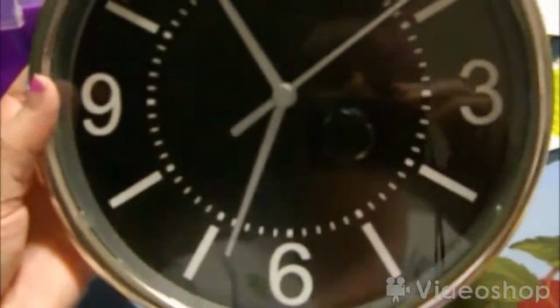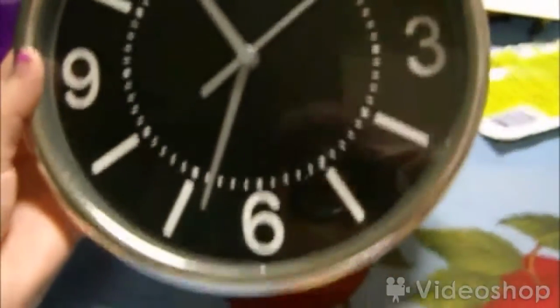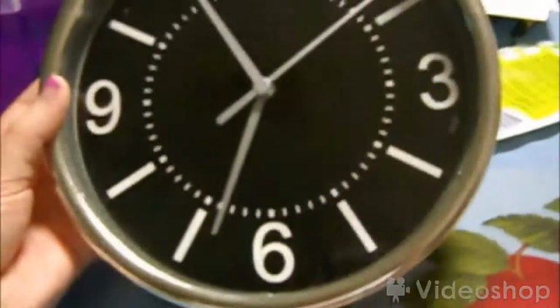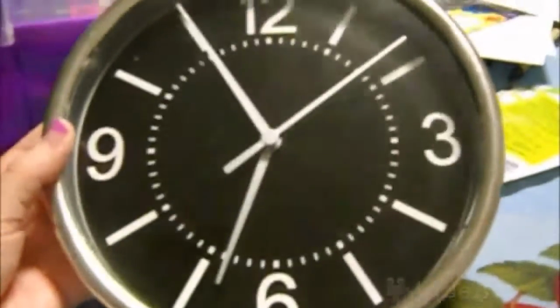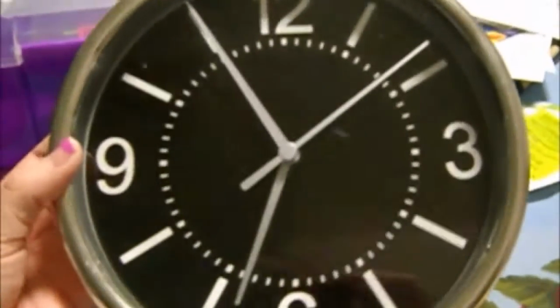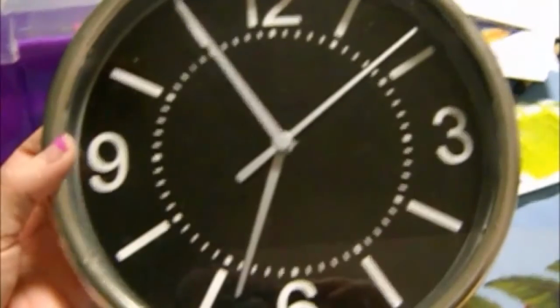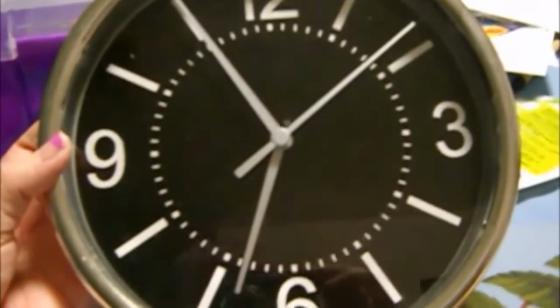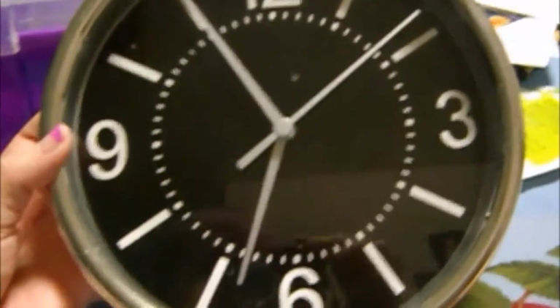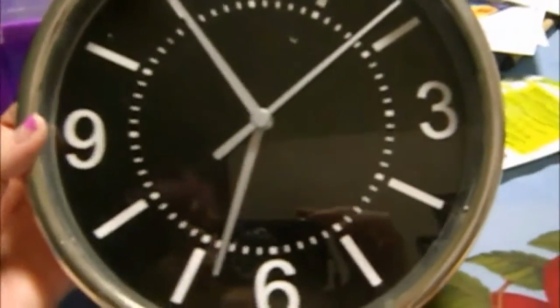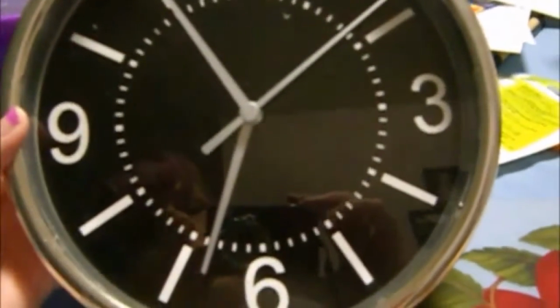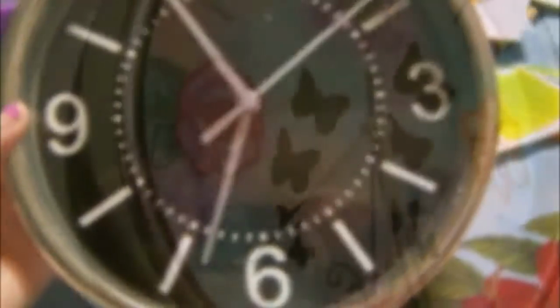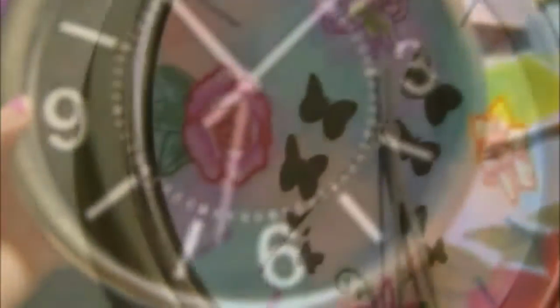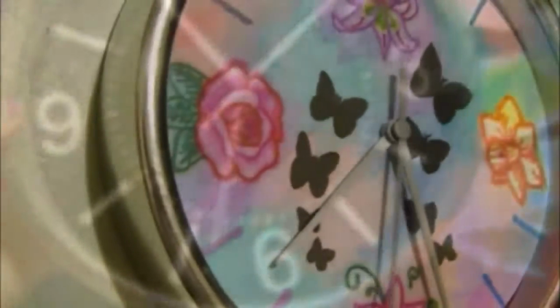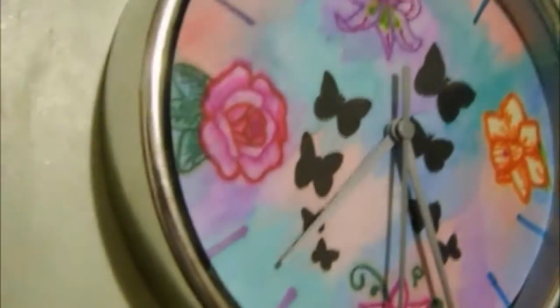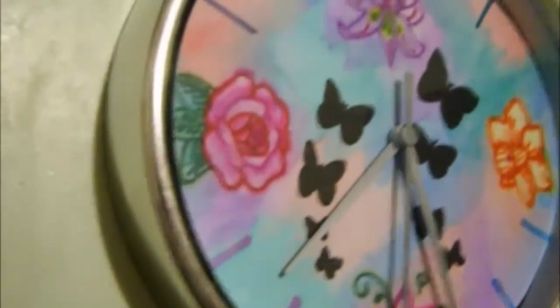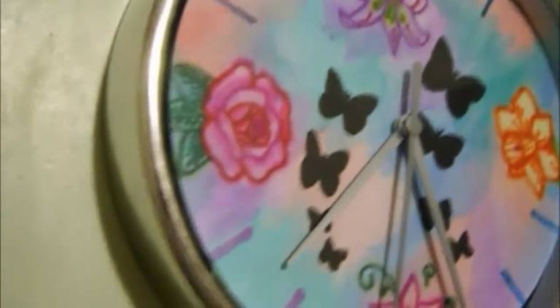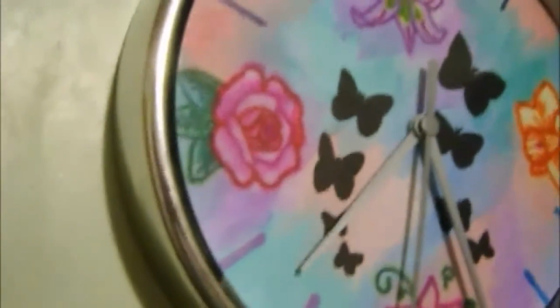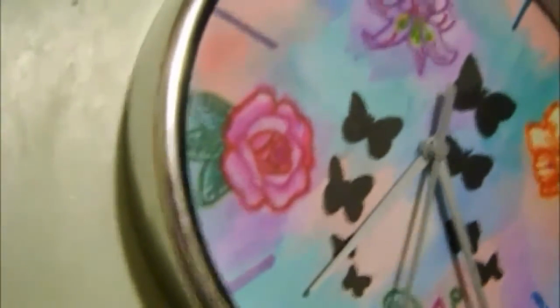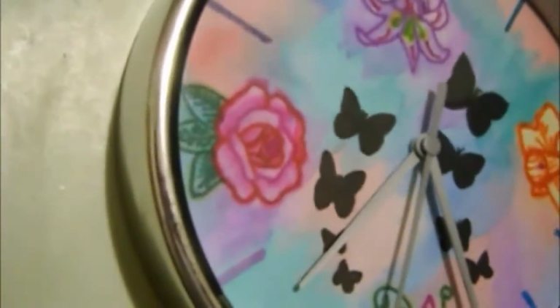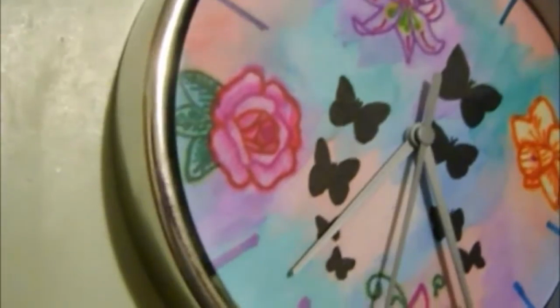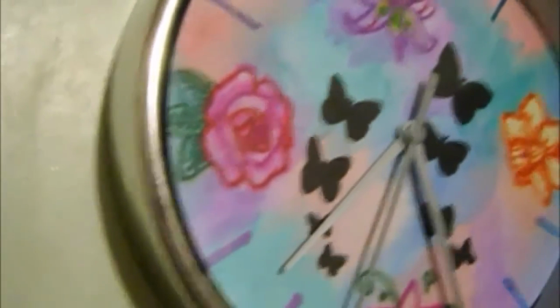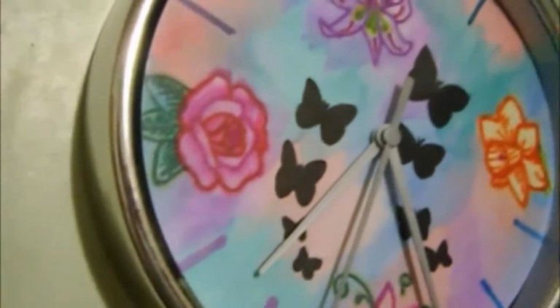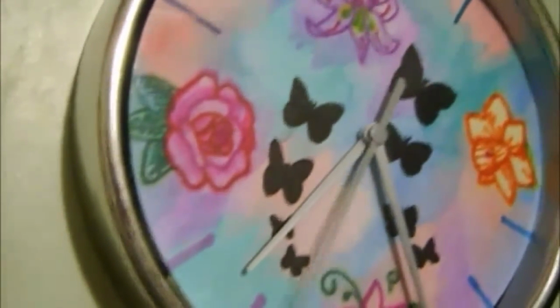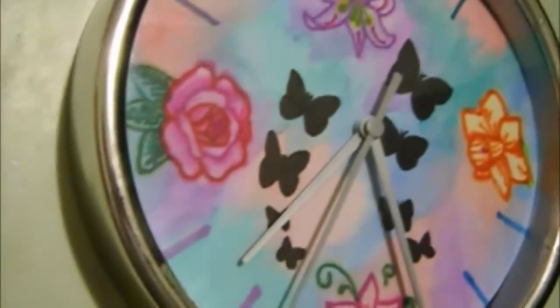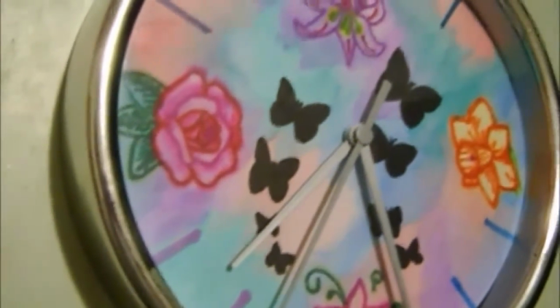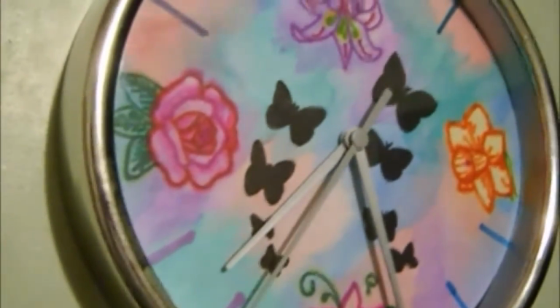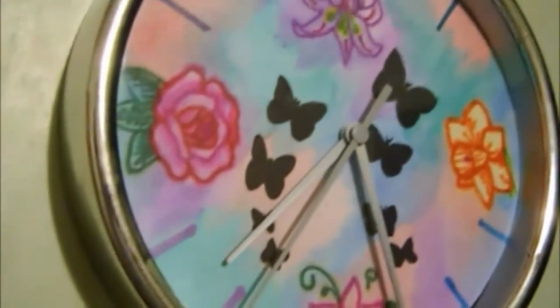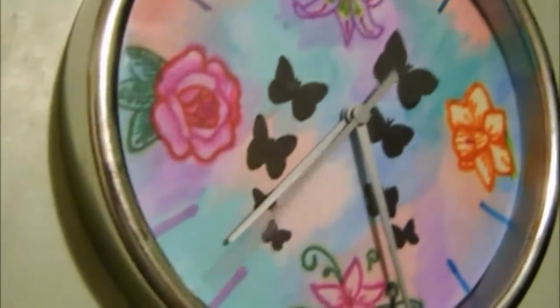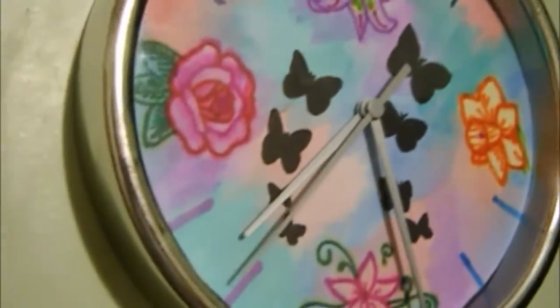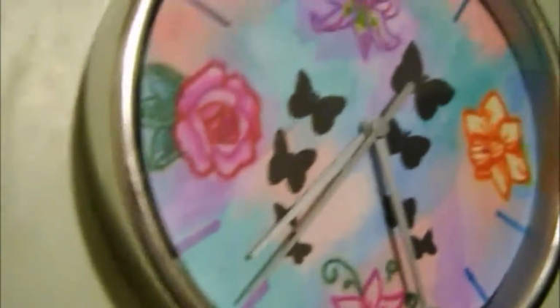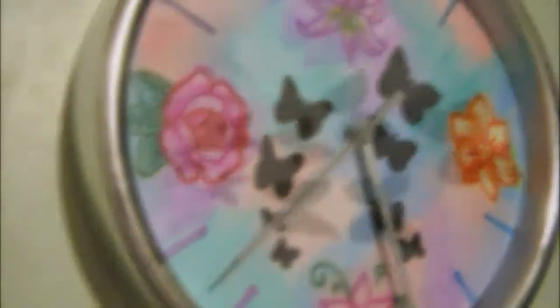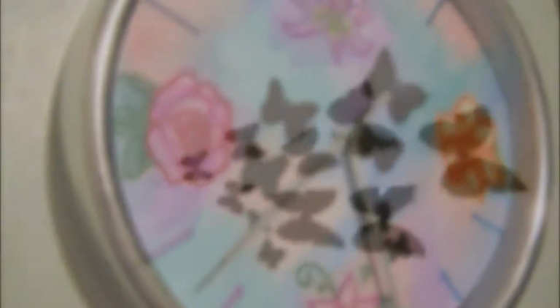Turning this clock into this lovely work of art. Stick around and I'll show you how.